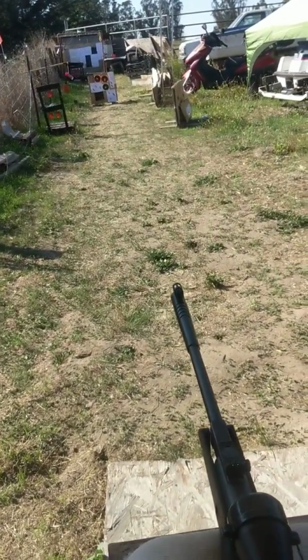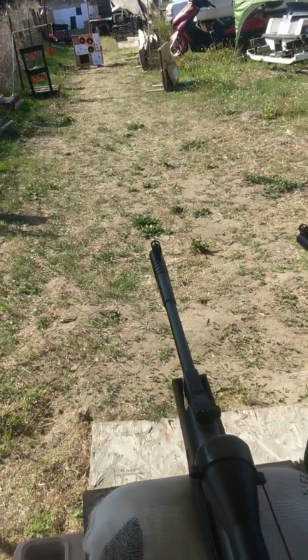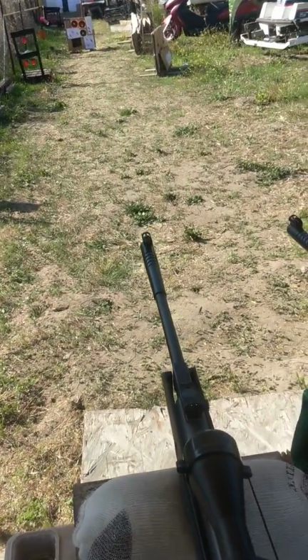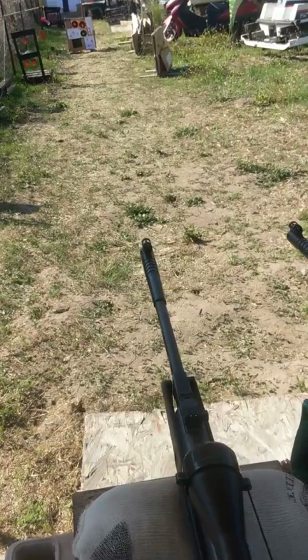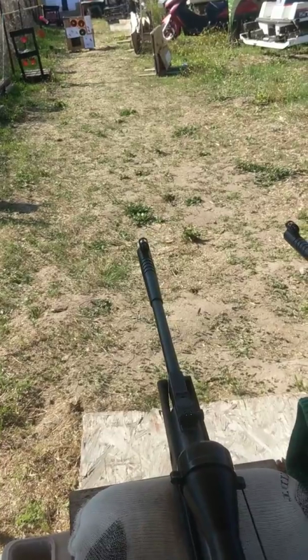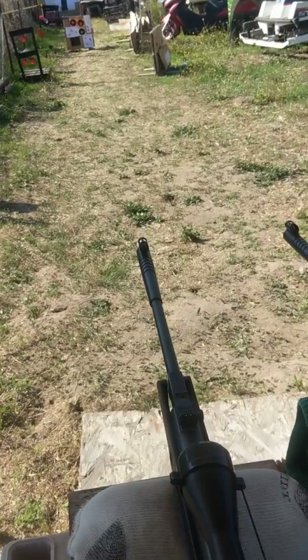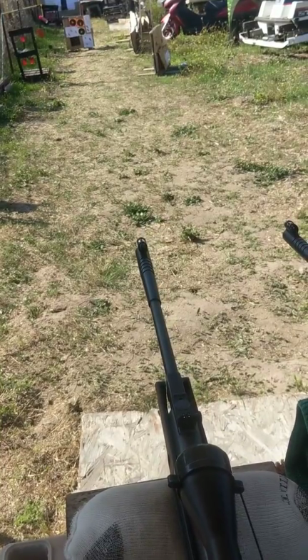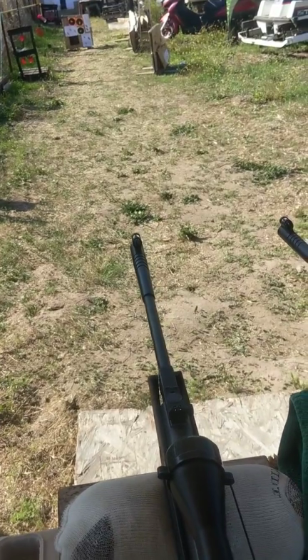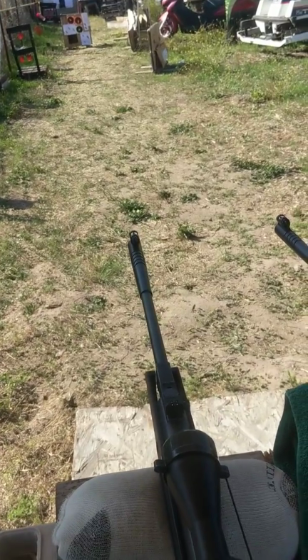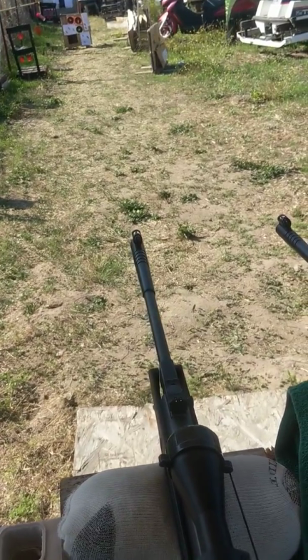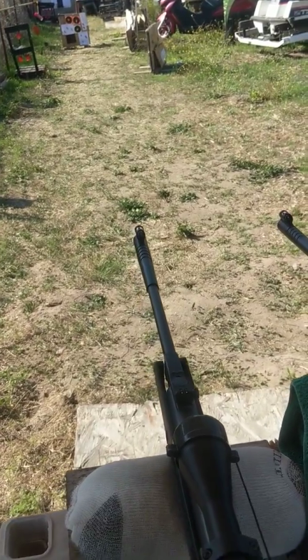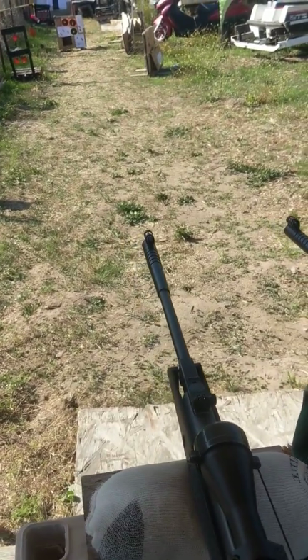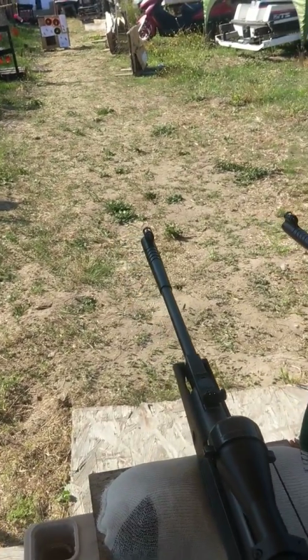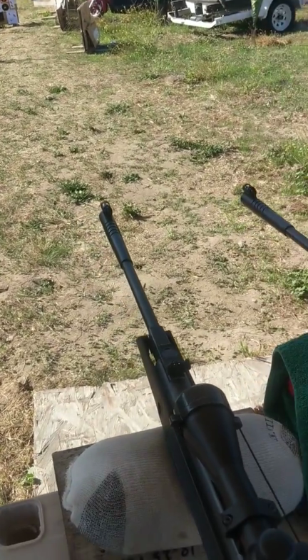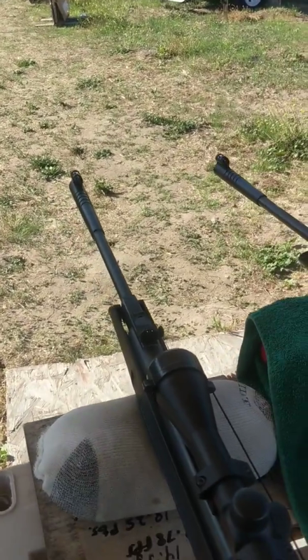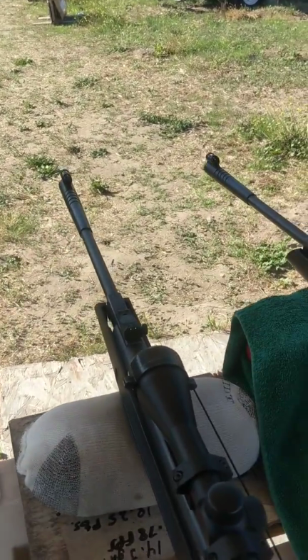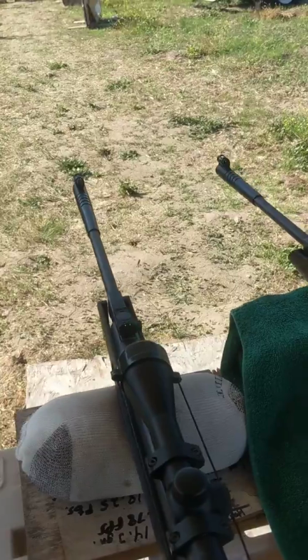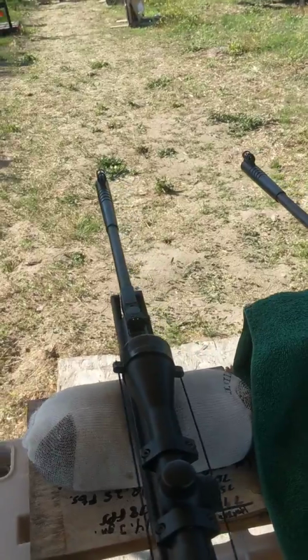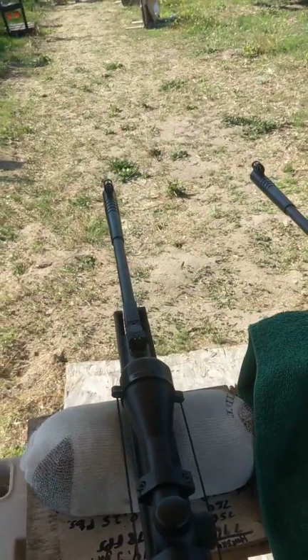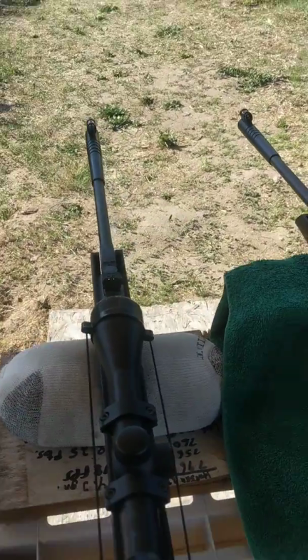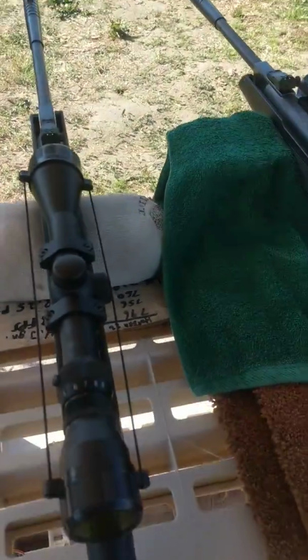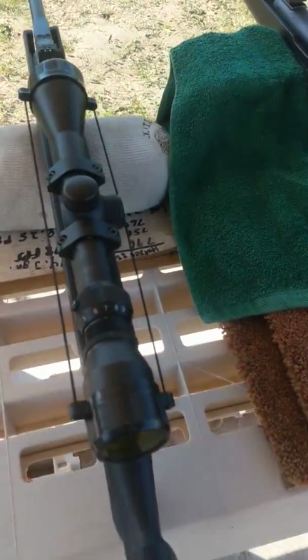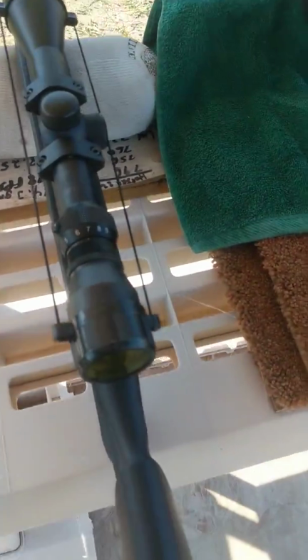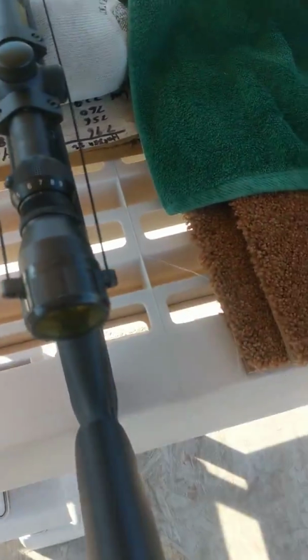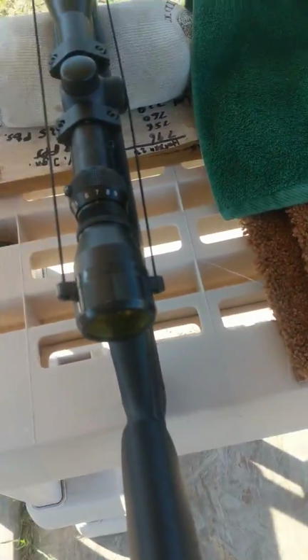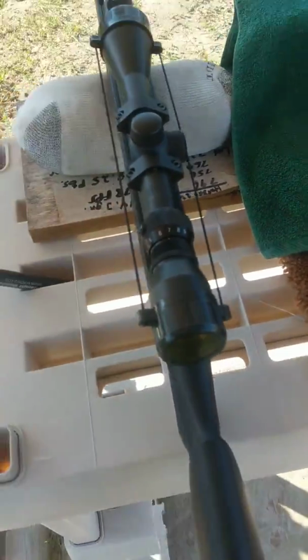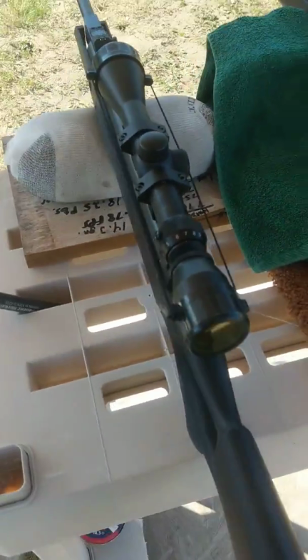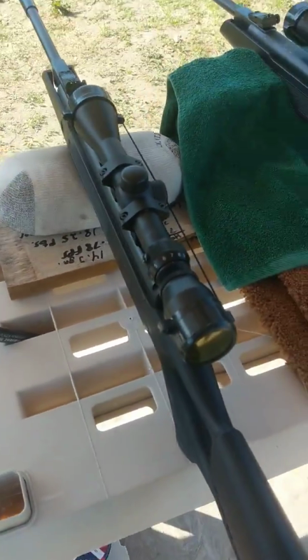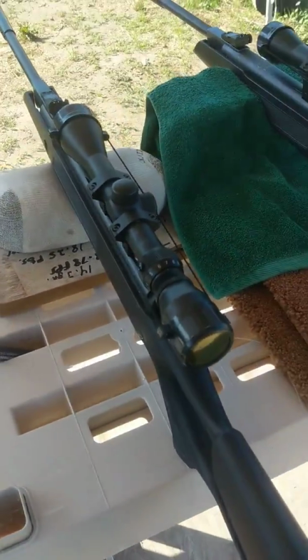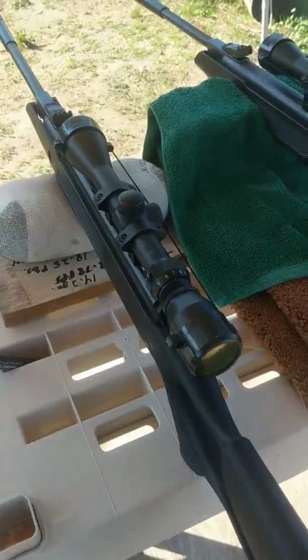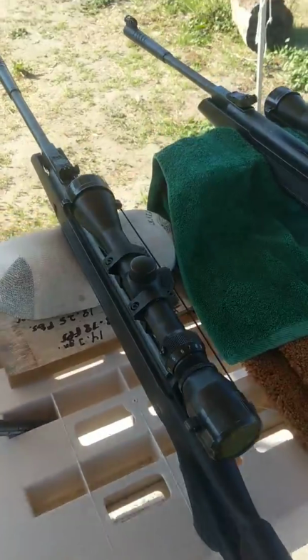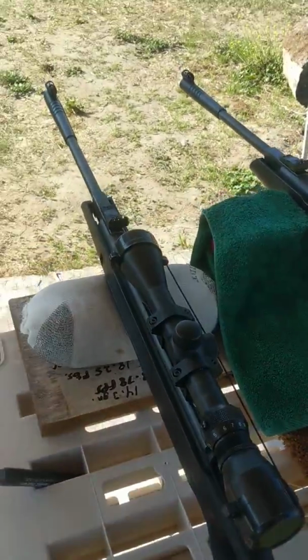It doesn't matter to me if it's first focal plane or second focal plane — I just learned about that recently. What matters to me is that it's effective. So for me, it's good so far.